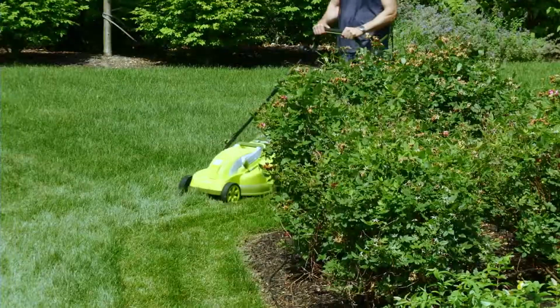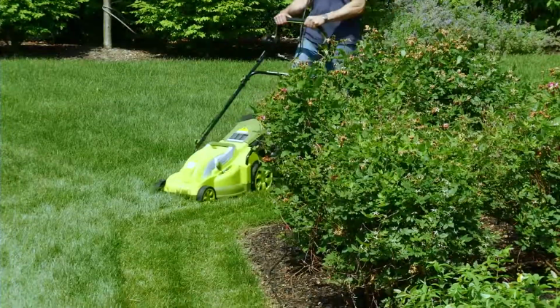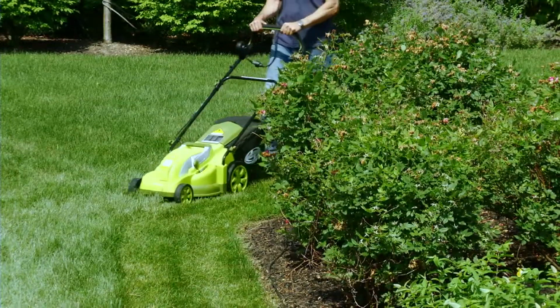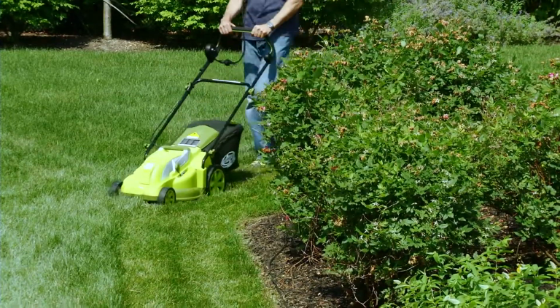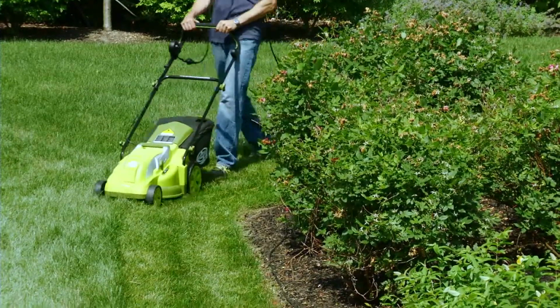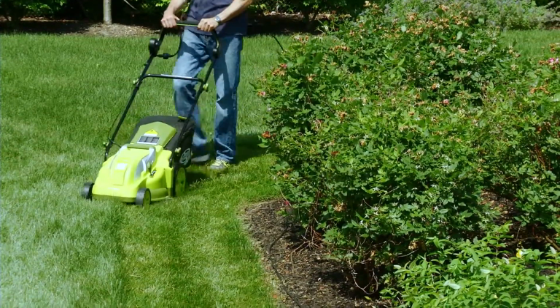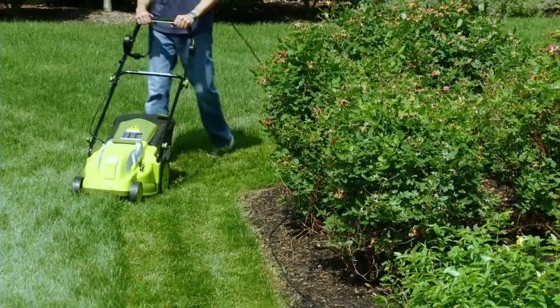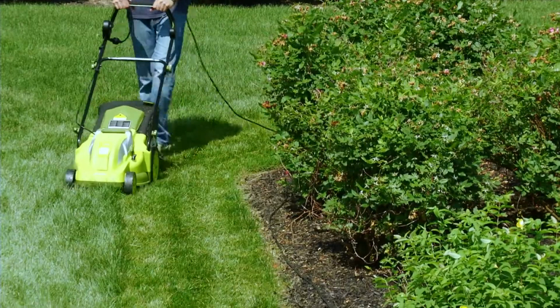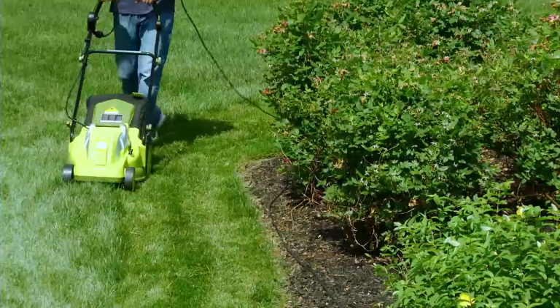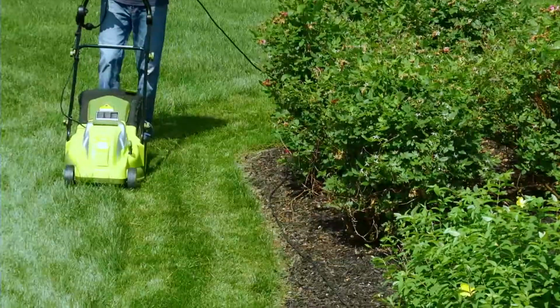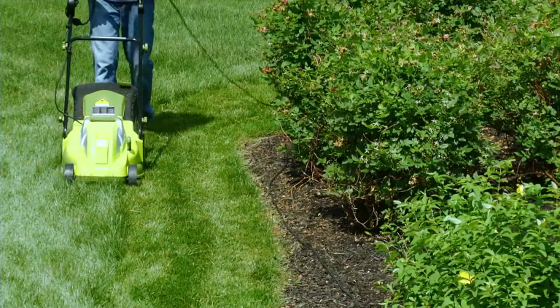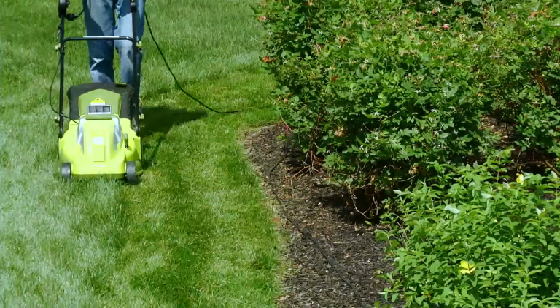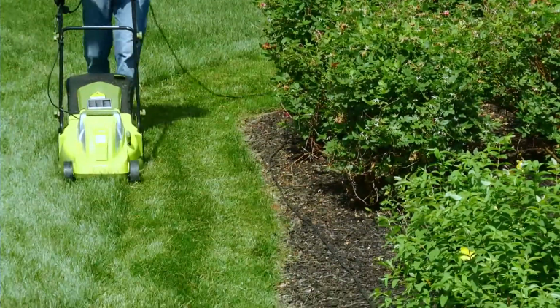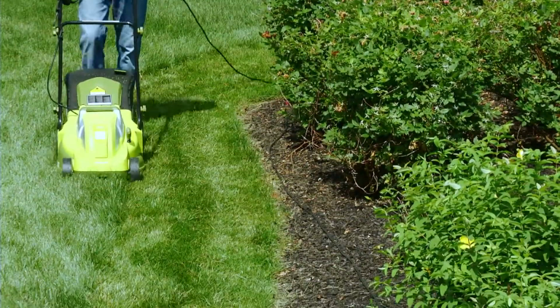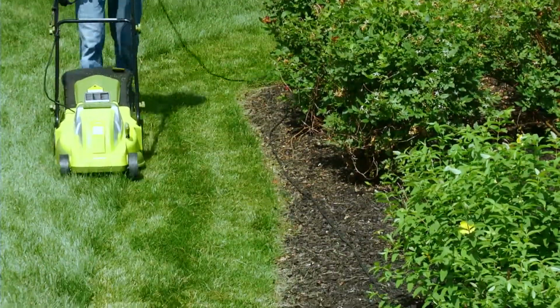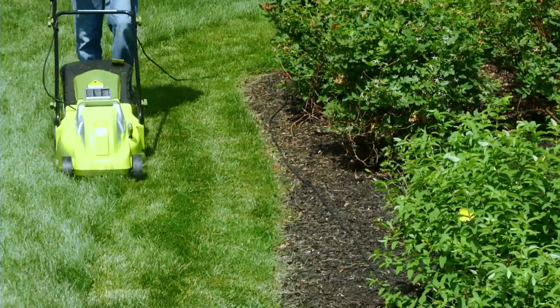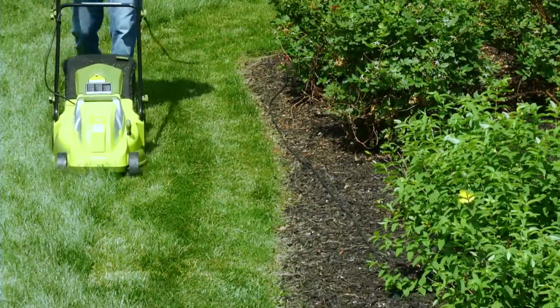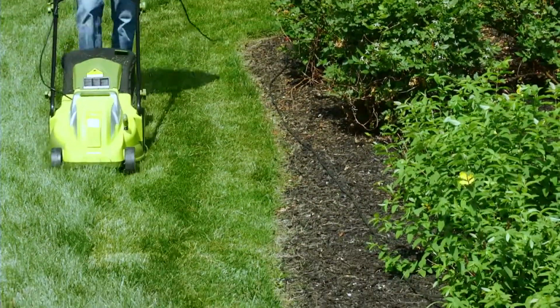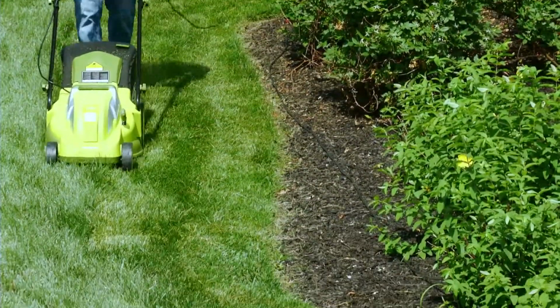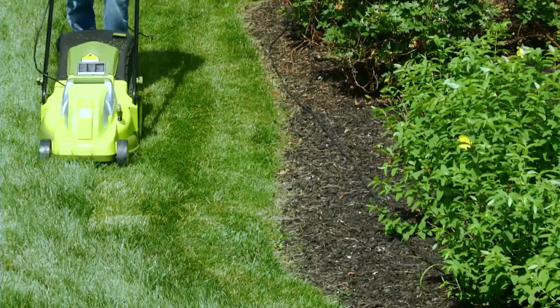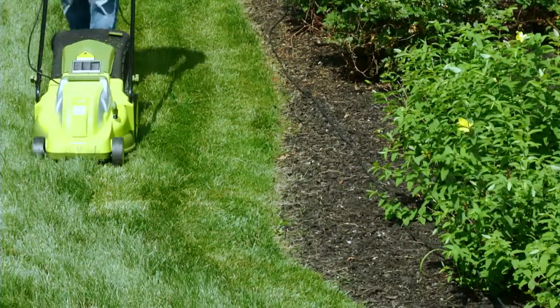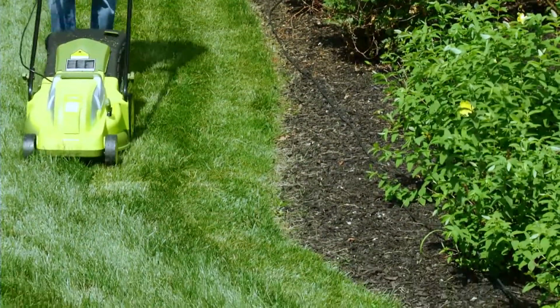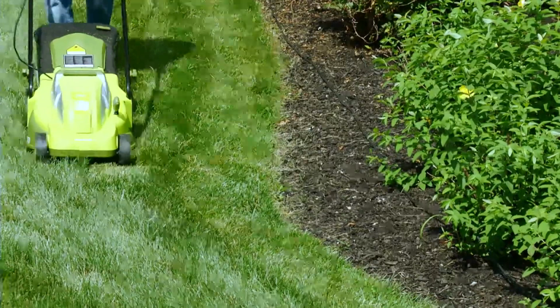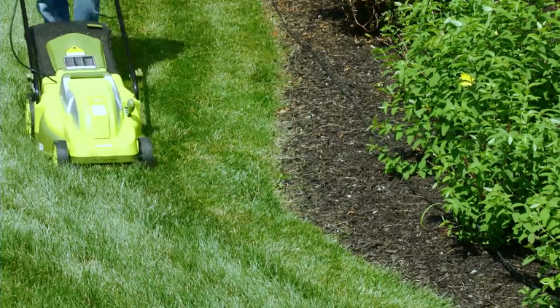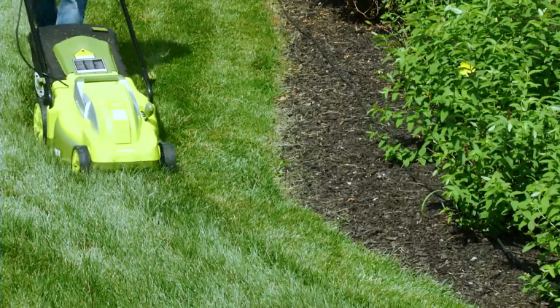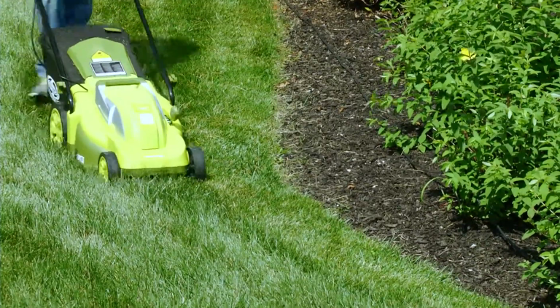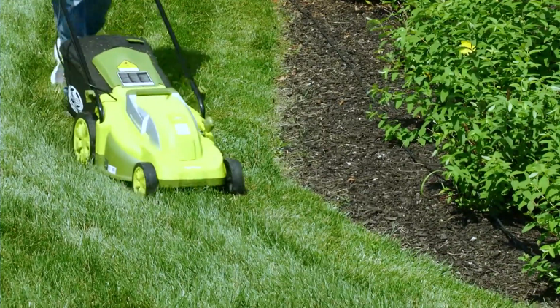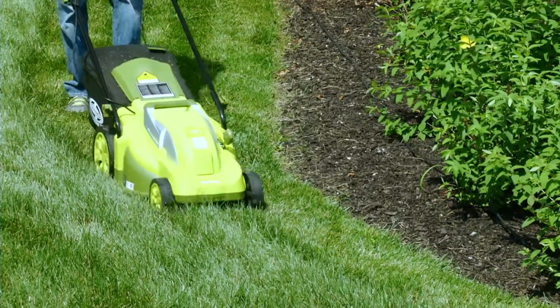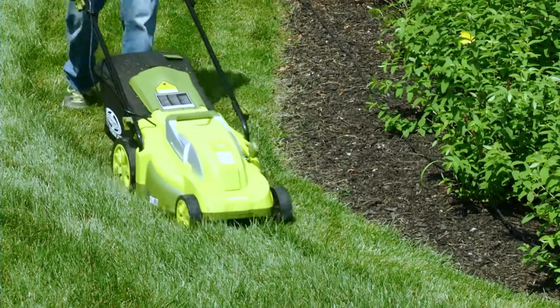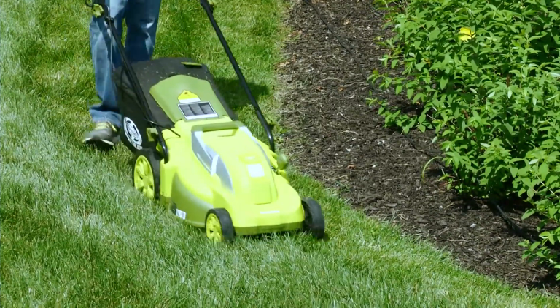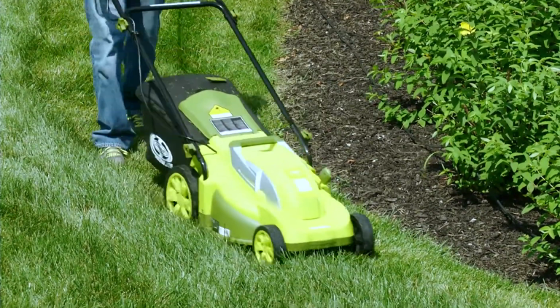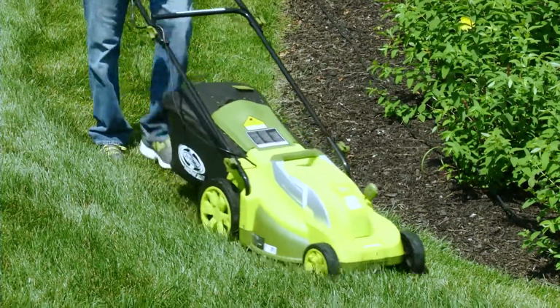mowing your grass with Mojo means no more messy gas, oil or toxic carbon emissions. Now your lawn mower can be as green as the grass it cuts.